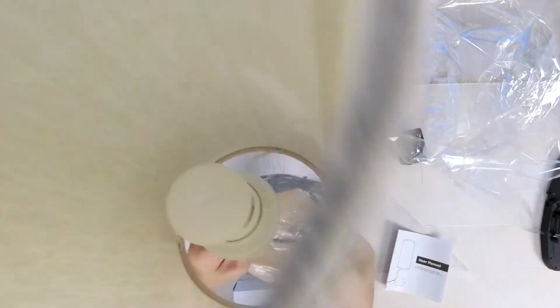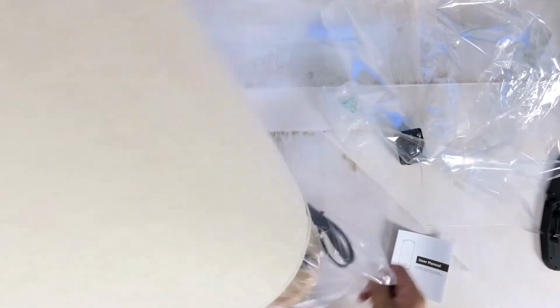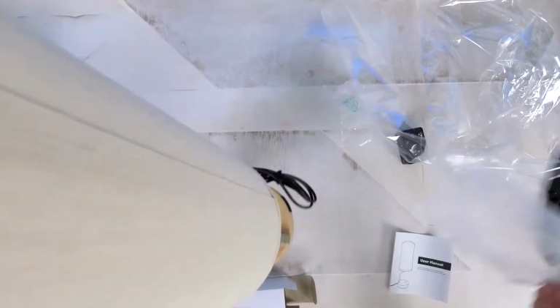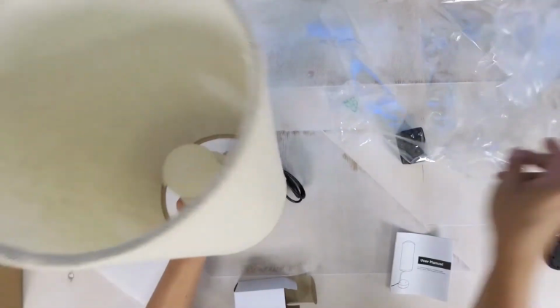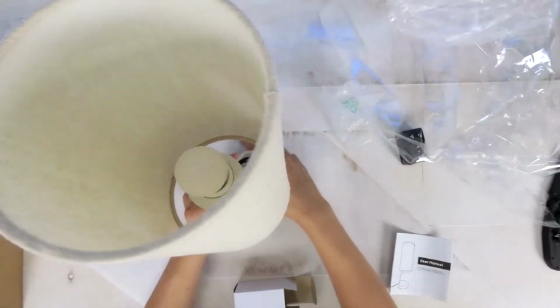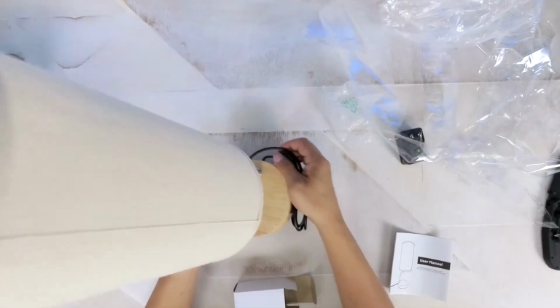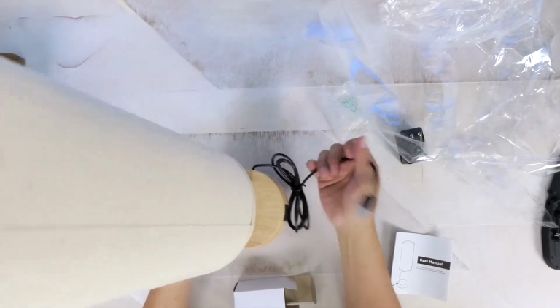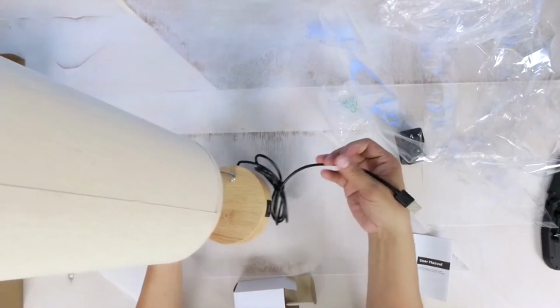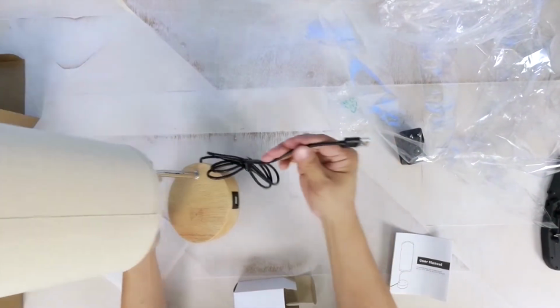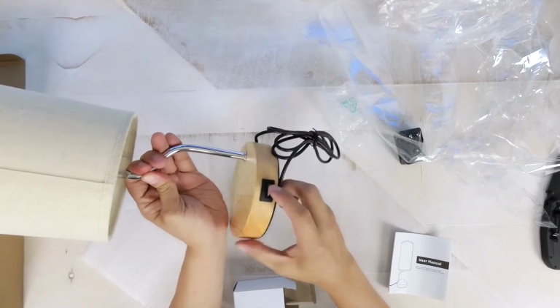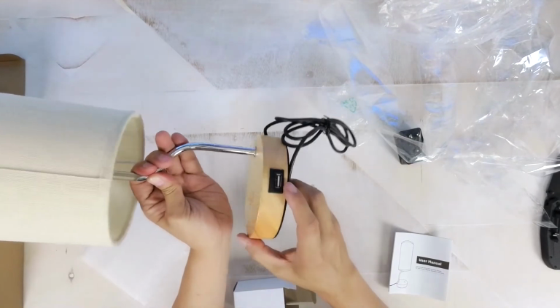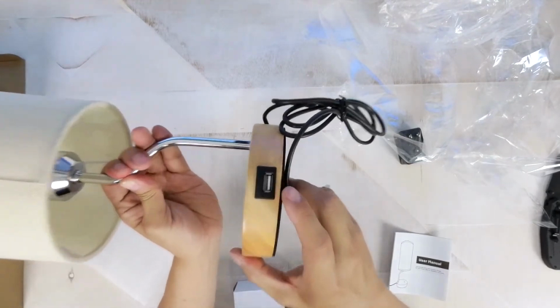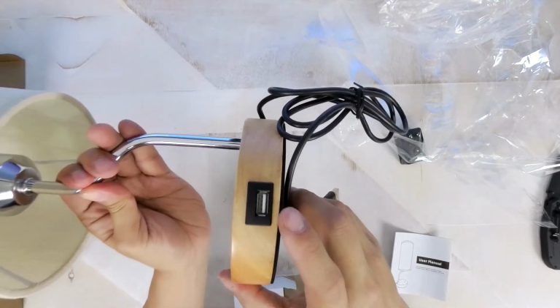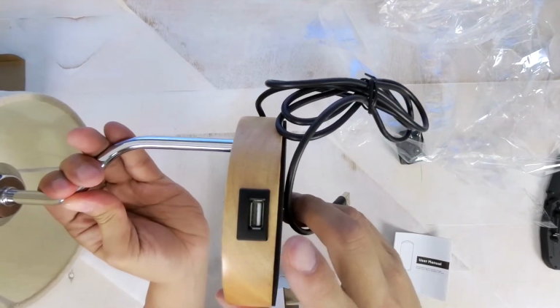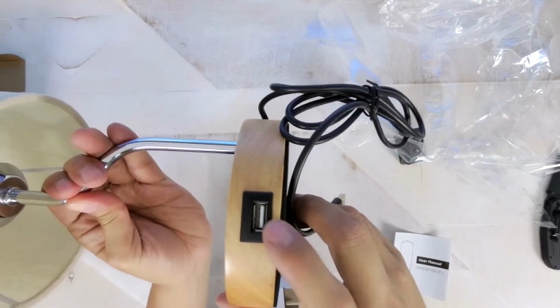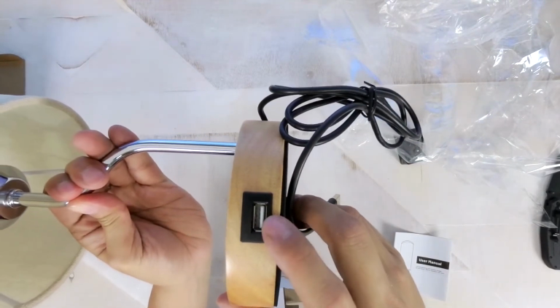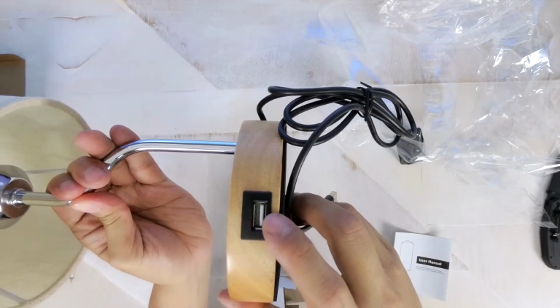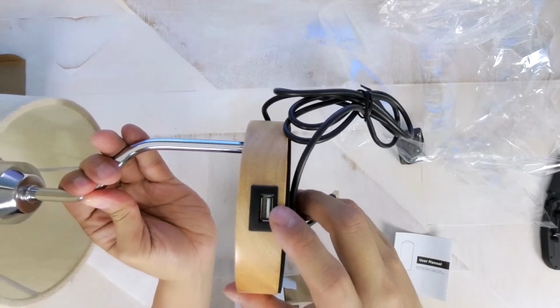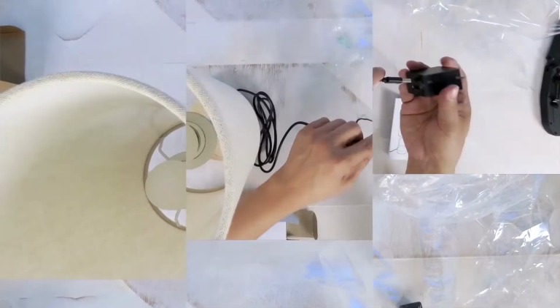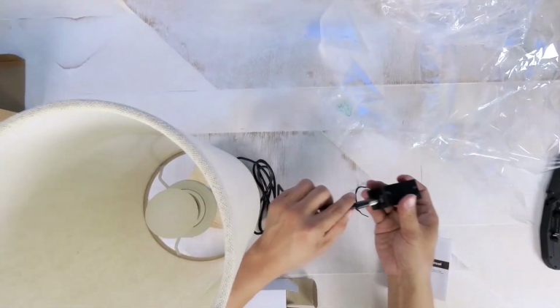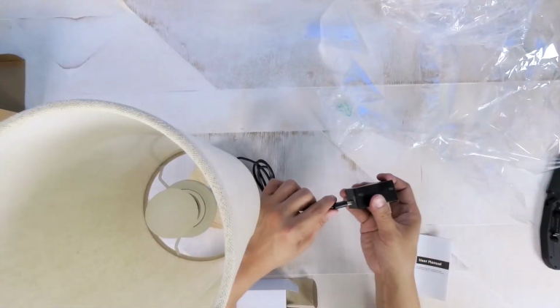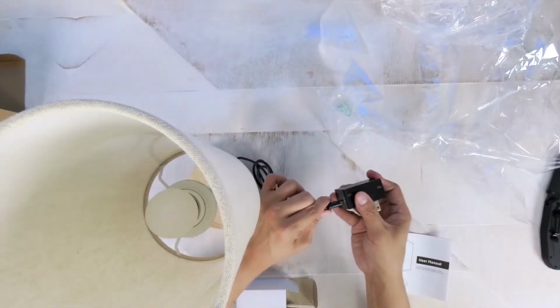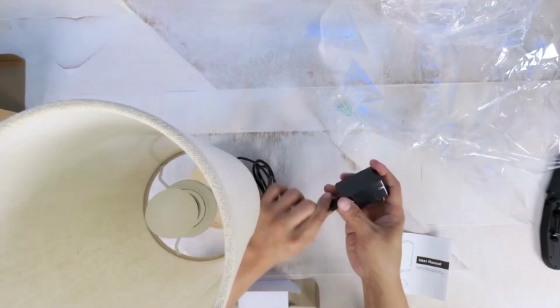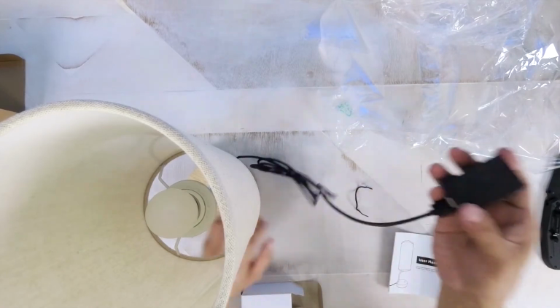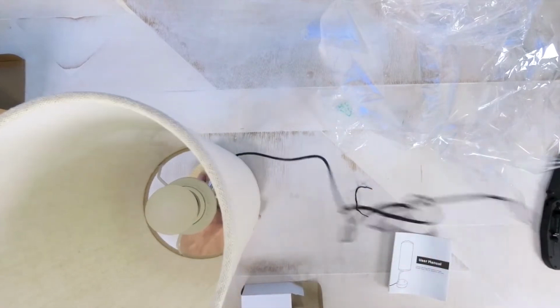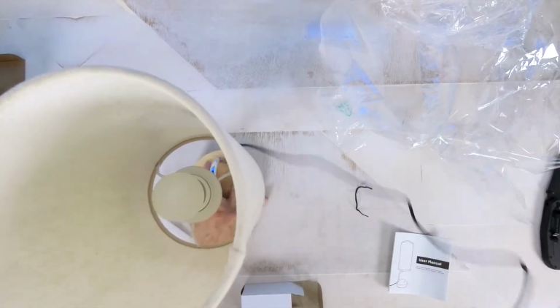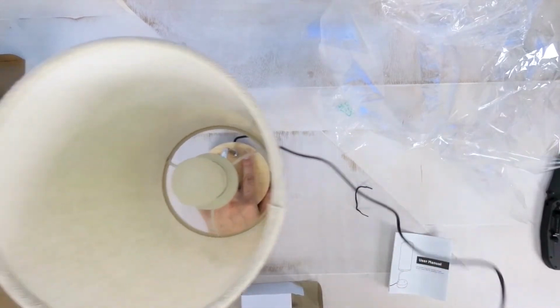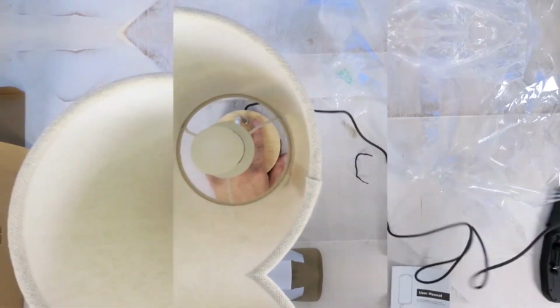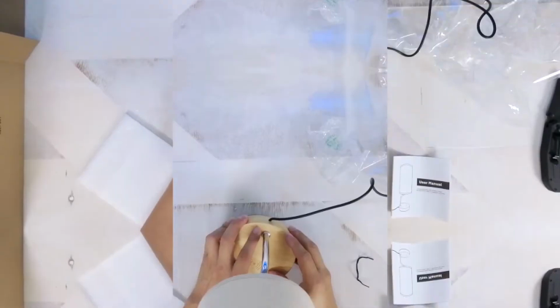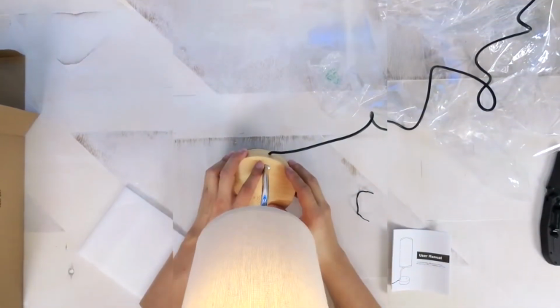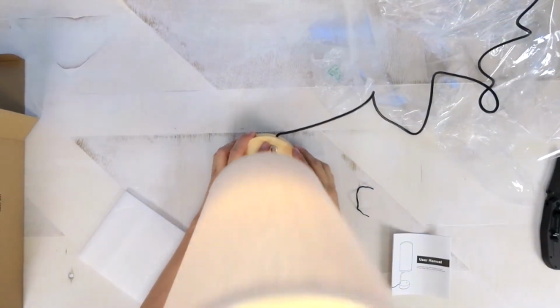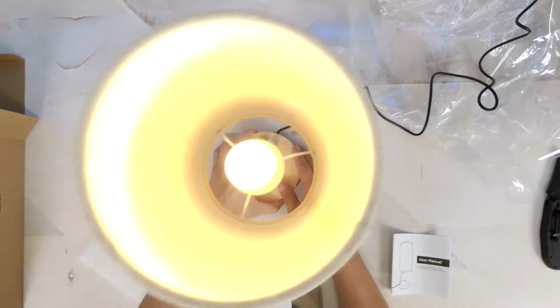I didn't review the specs when ordering, but I was pleasantly surprised that the lamp had an additional USB outlet built into the base. This means I can attach and charge other additional devices while my phone is charging on the wireless base.